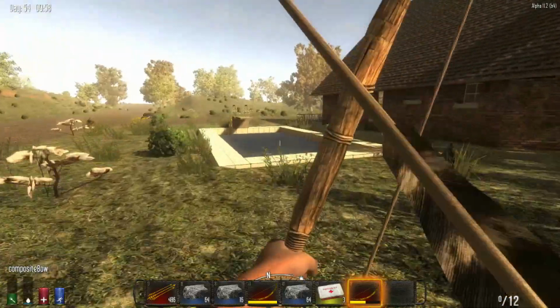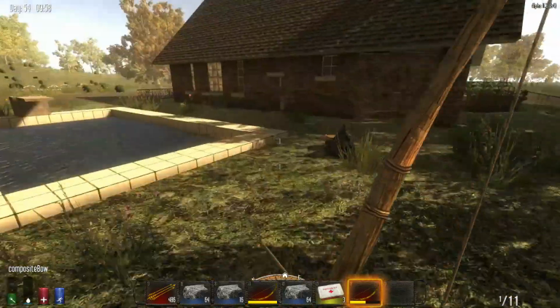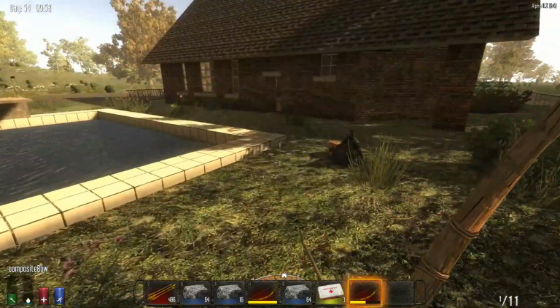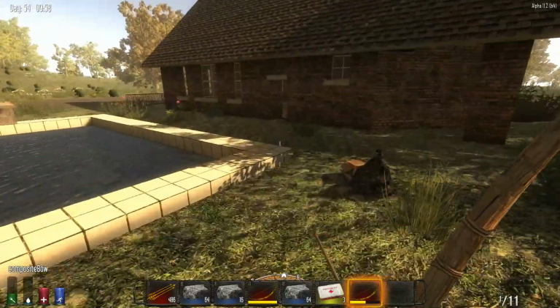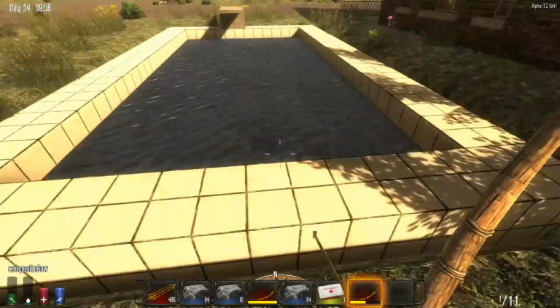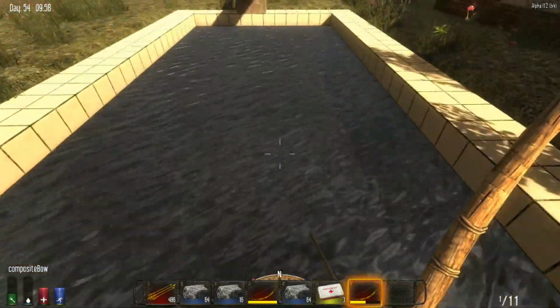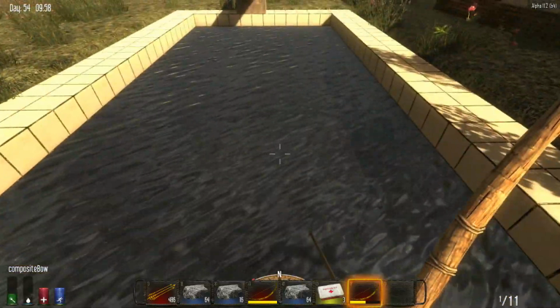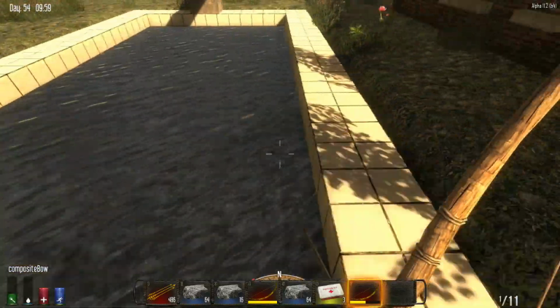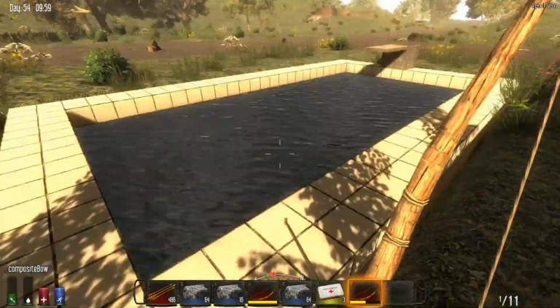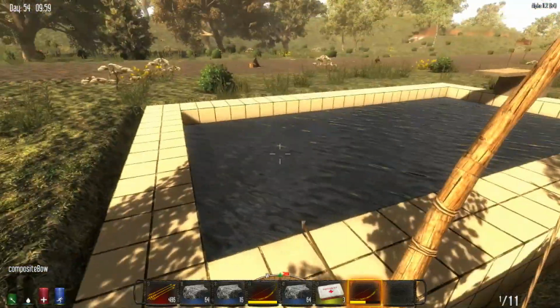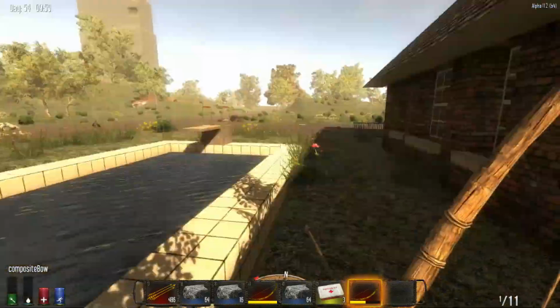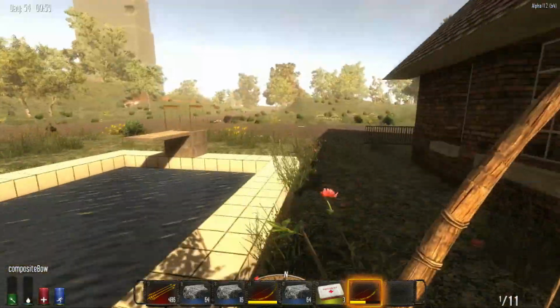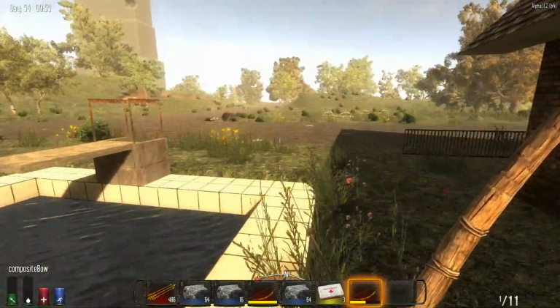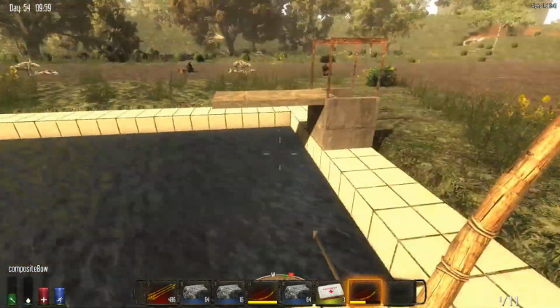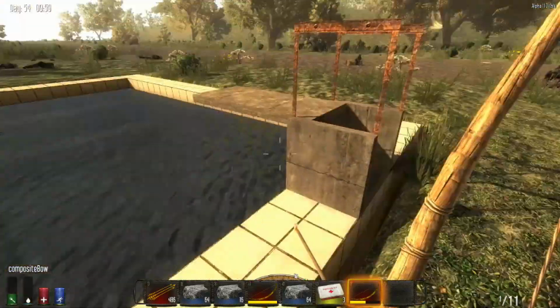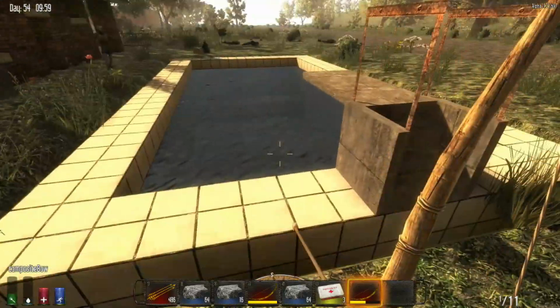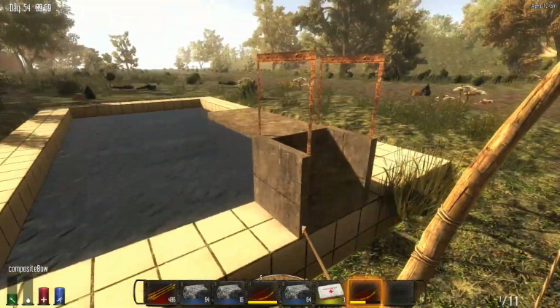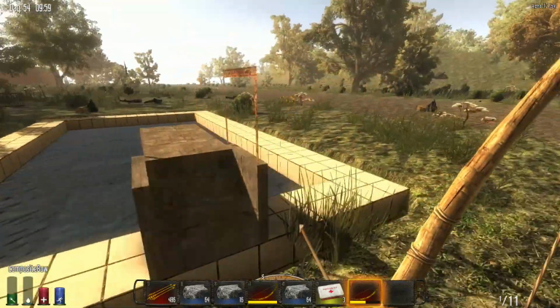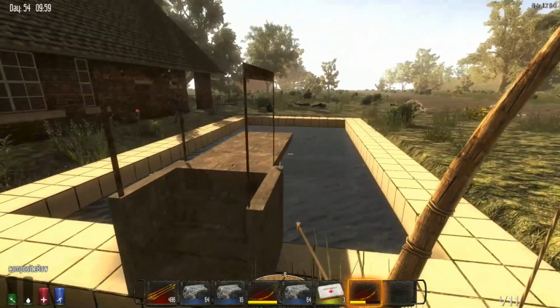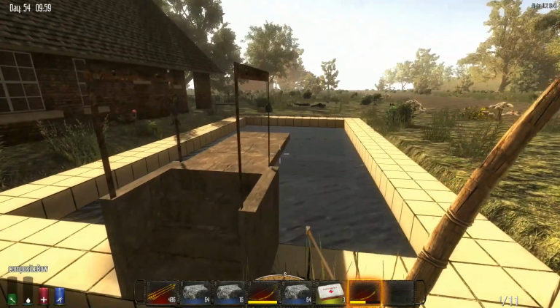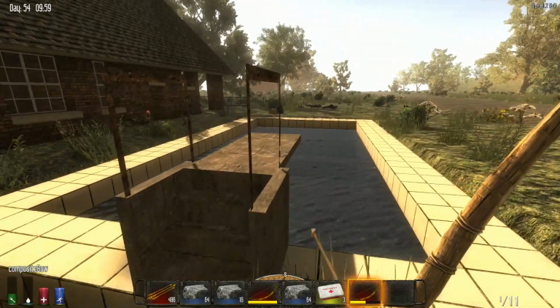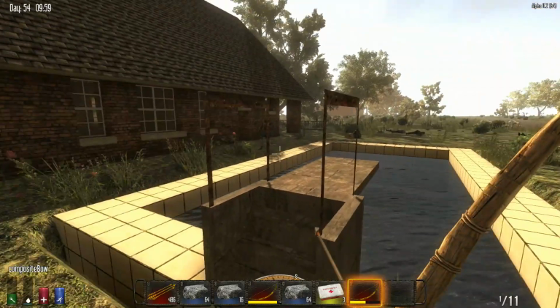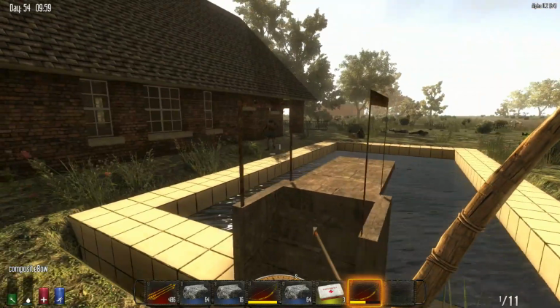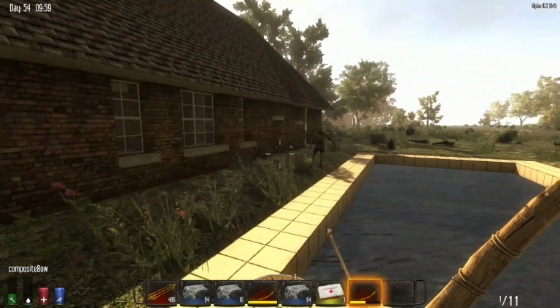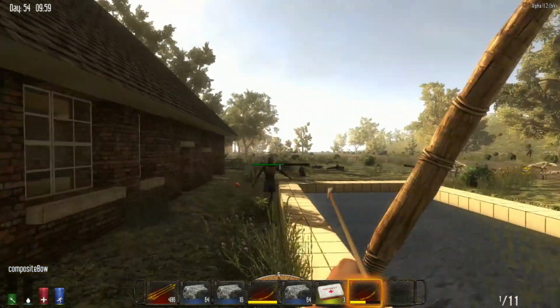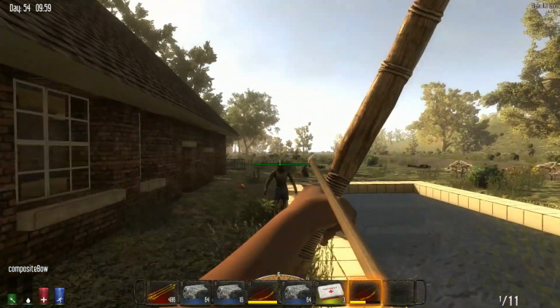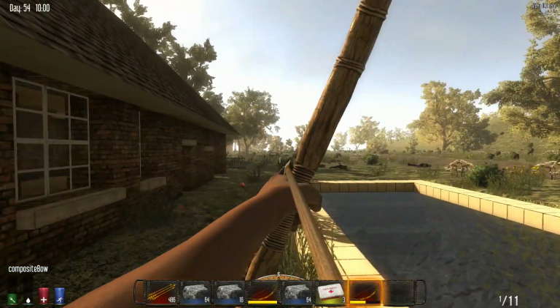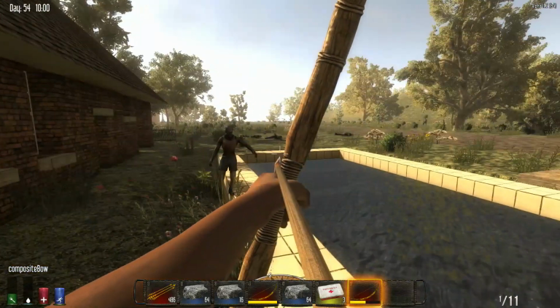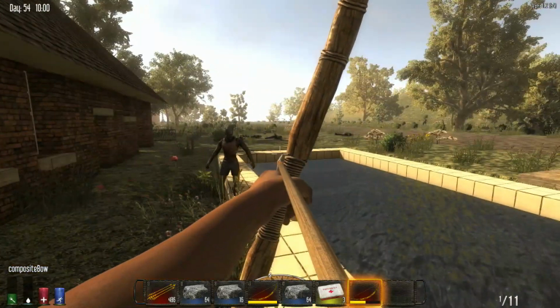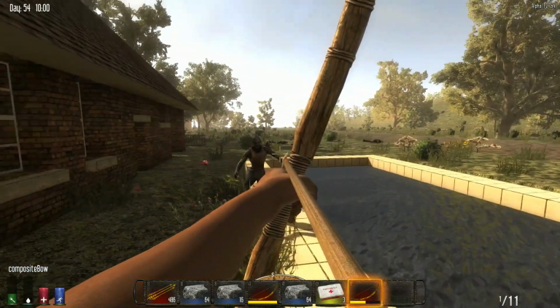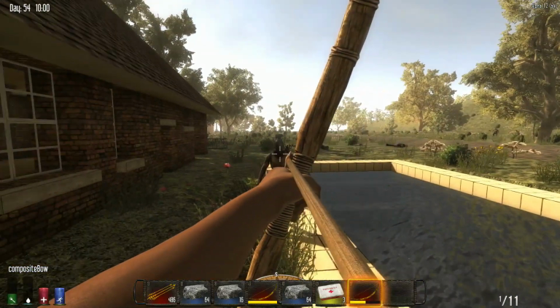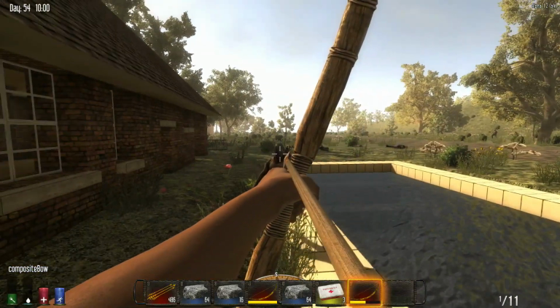We've got a house over here — I'm not sure whose house this is — but it's a nice house with a nice pool, with some zombies in it, as you should always have. Always have a zombie pool!